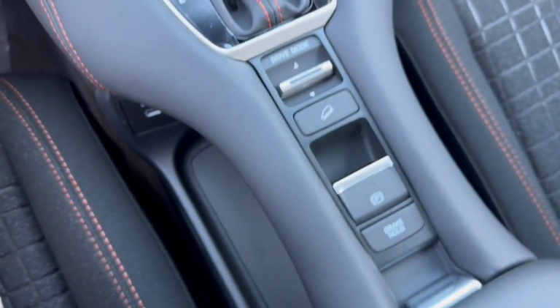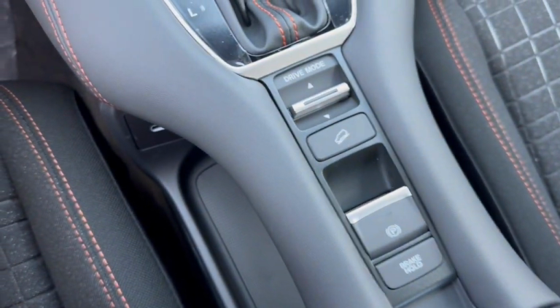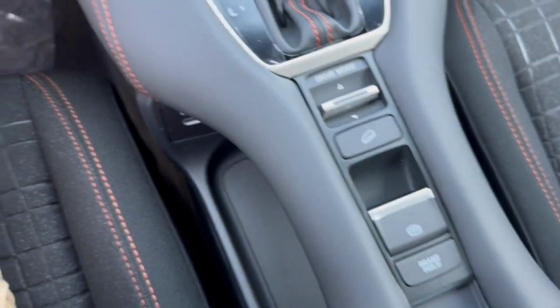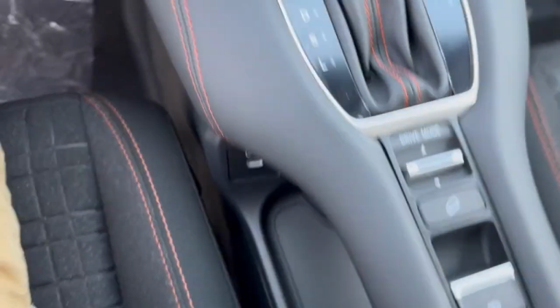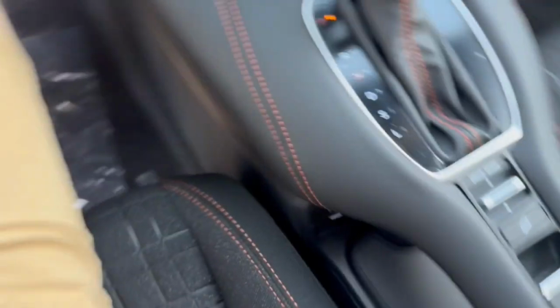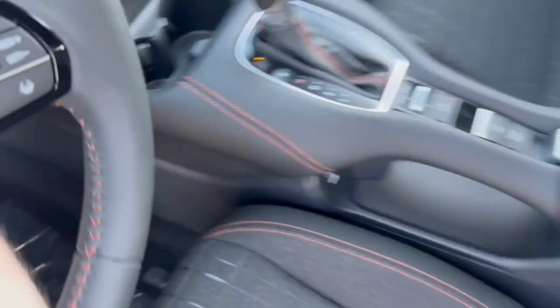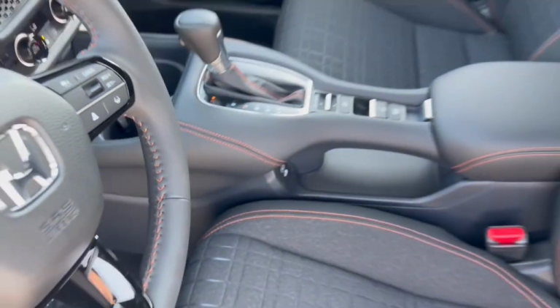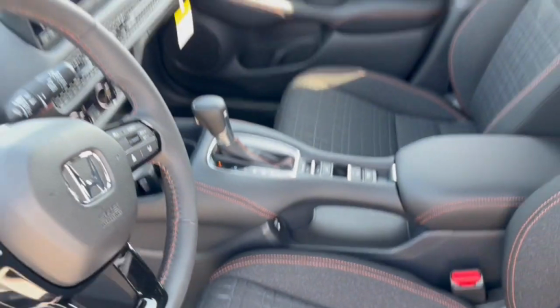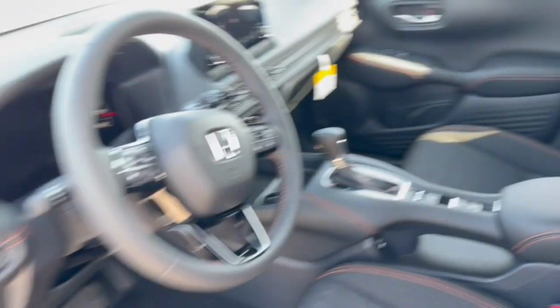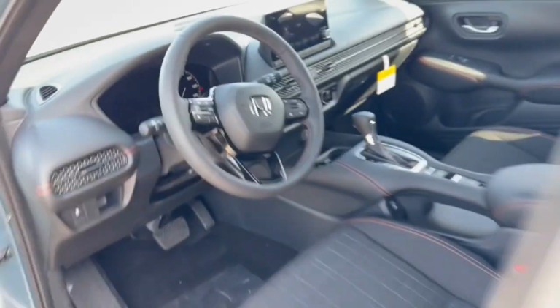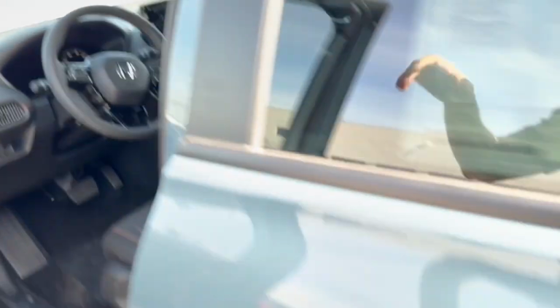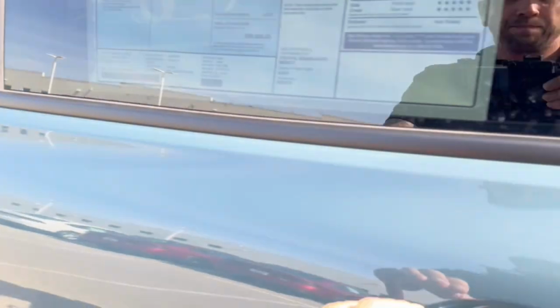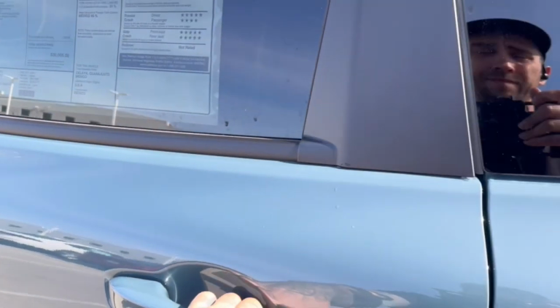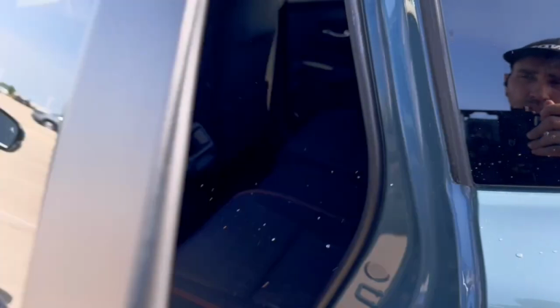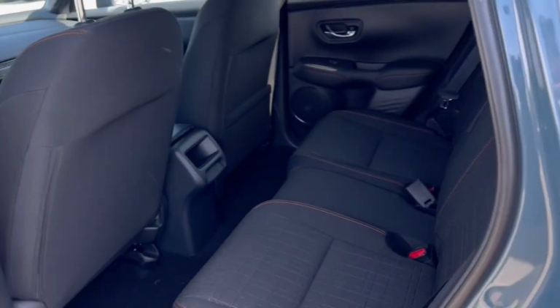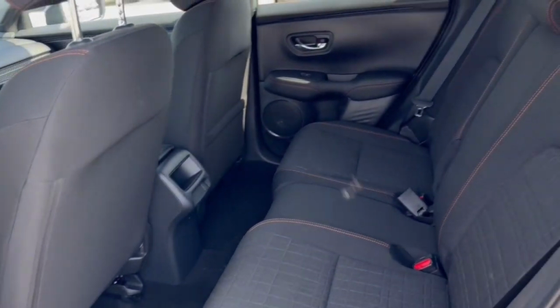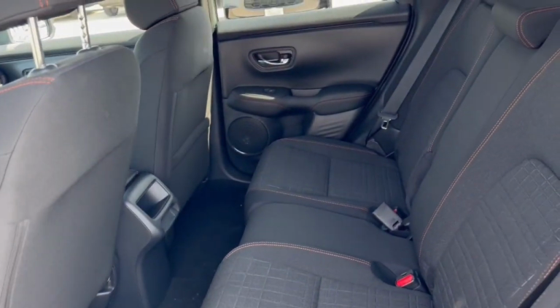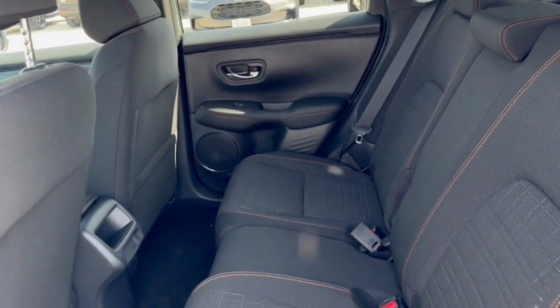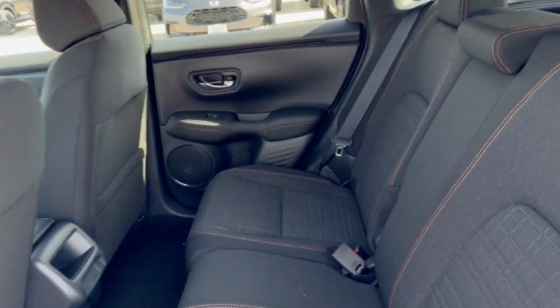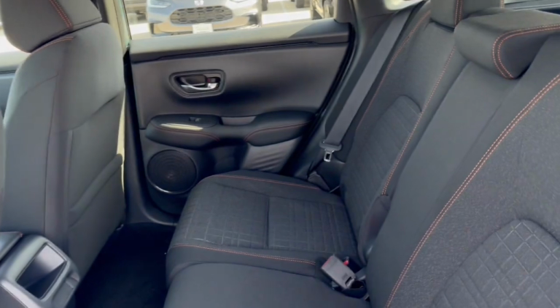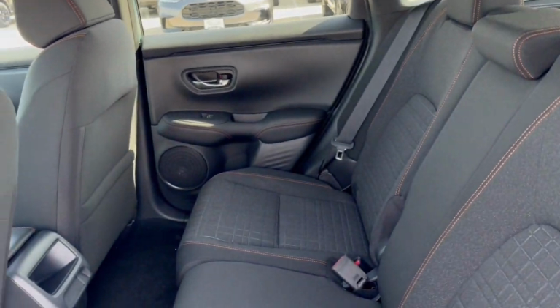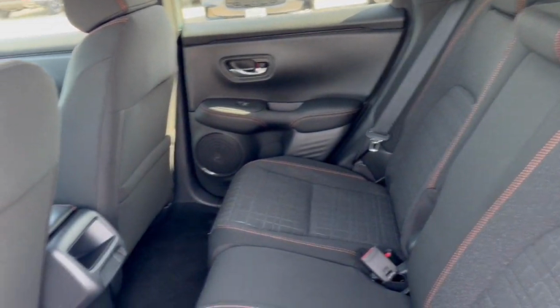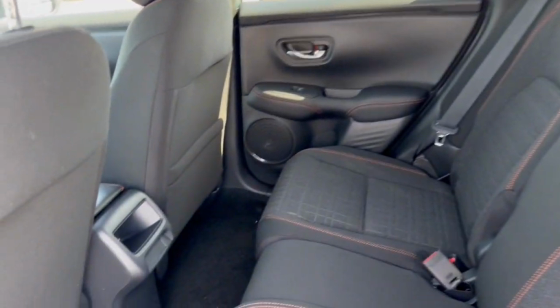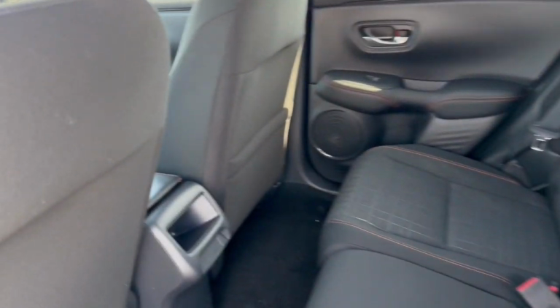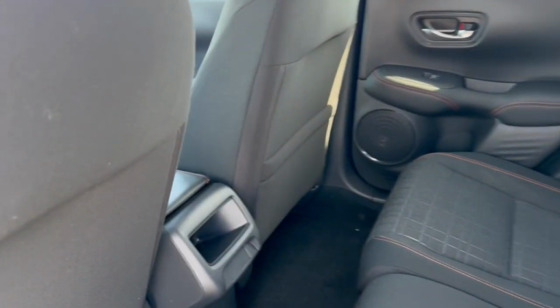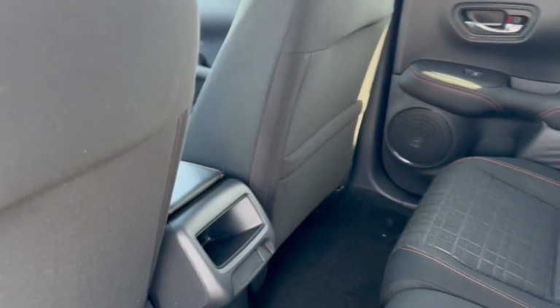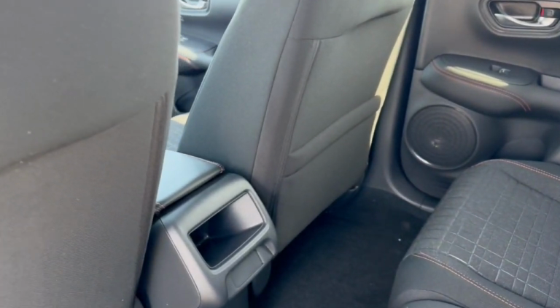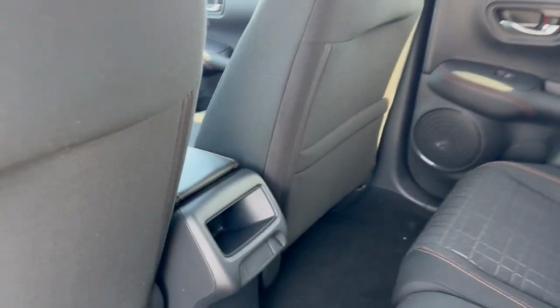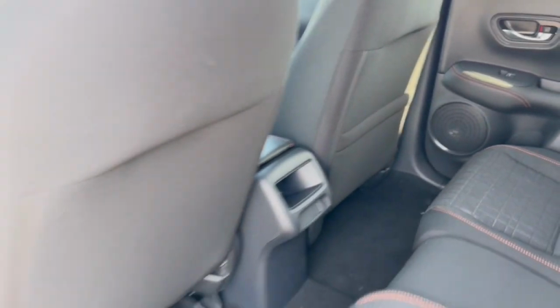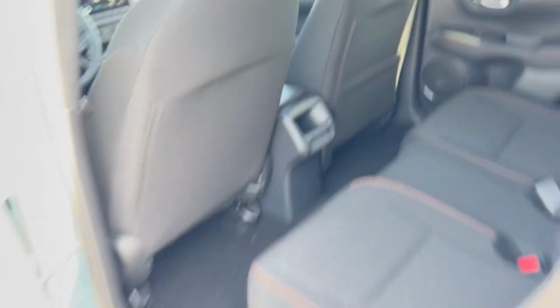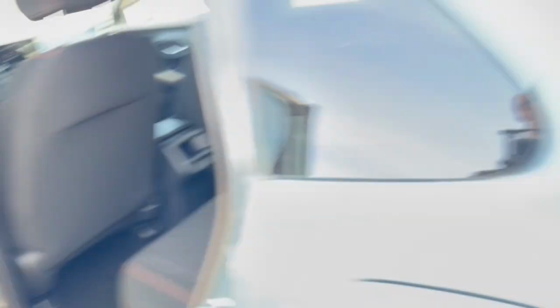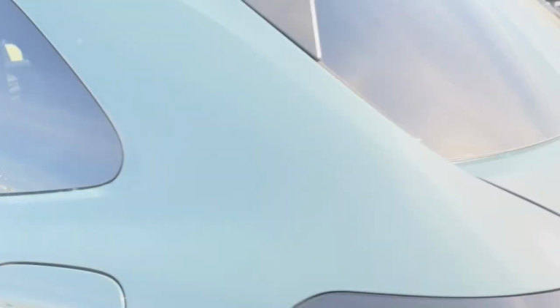It also has hill descent control, brake hold, and a good amount of space in the back. It does seat three passengers, and there's extra storage on the back of the front passenger seat as well.